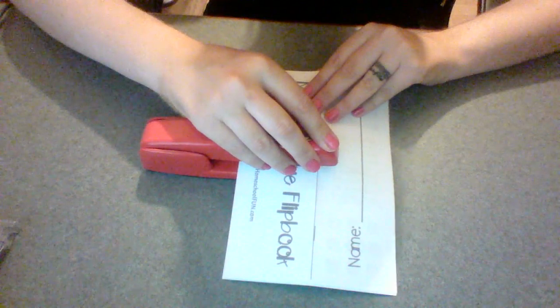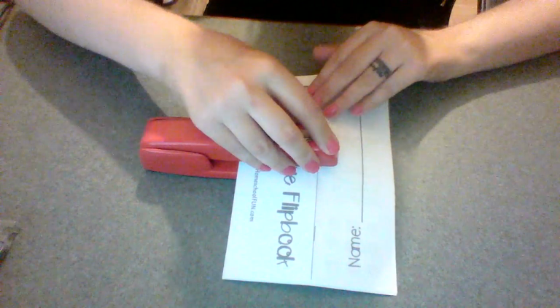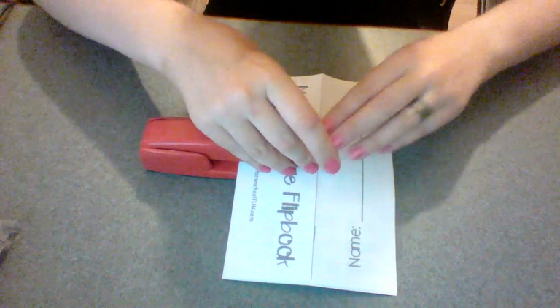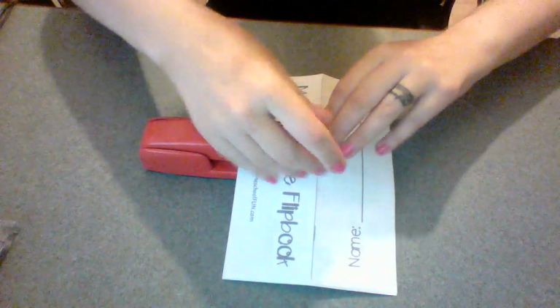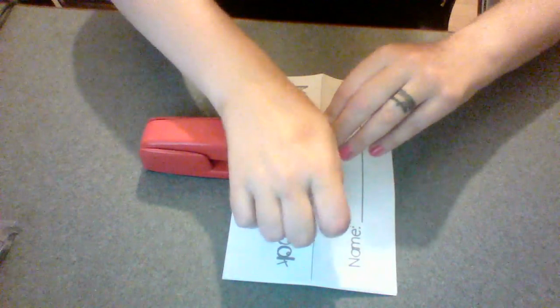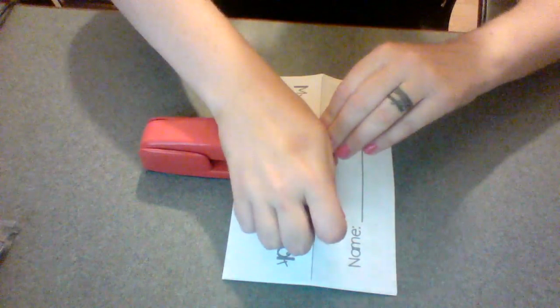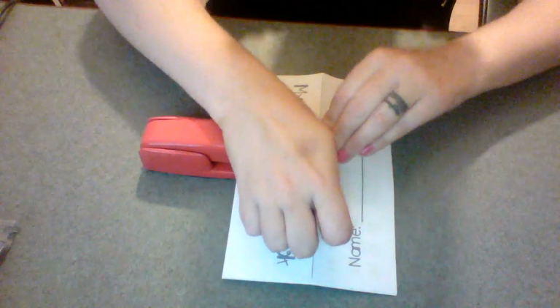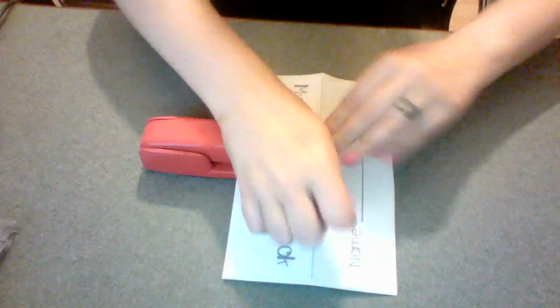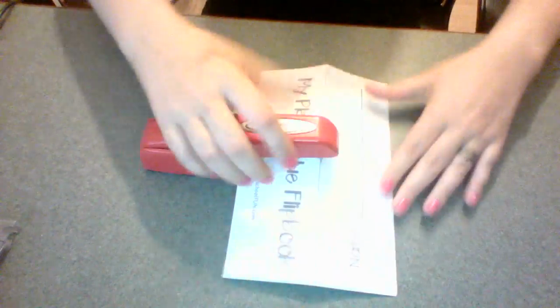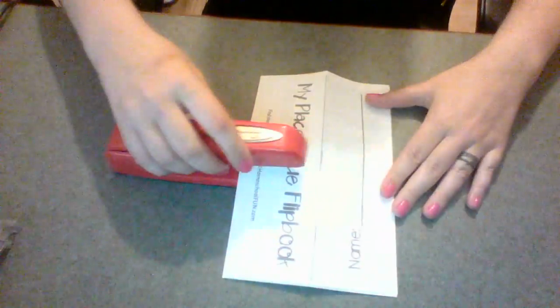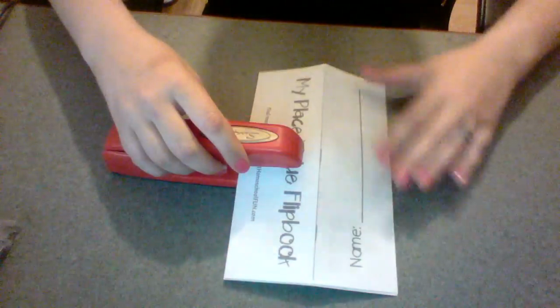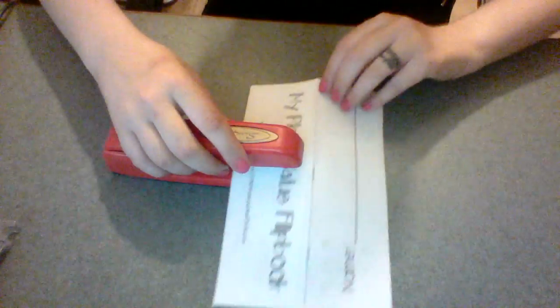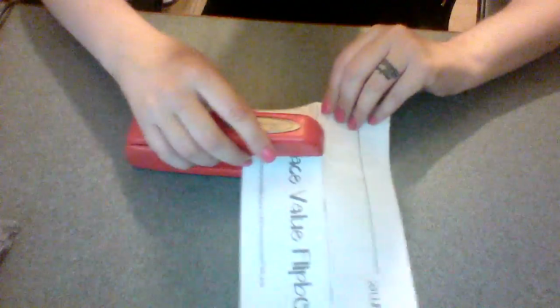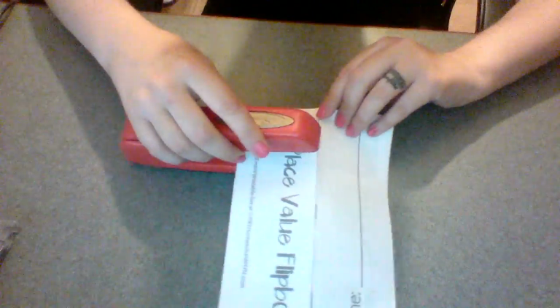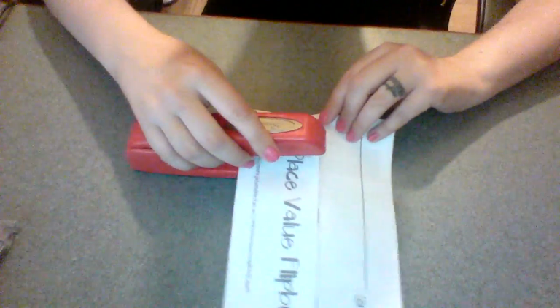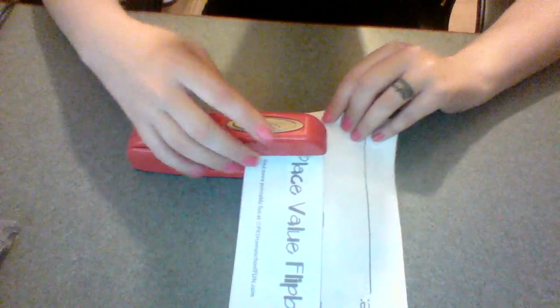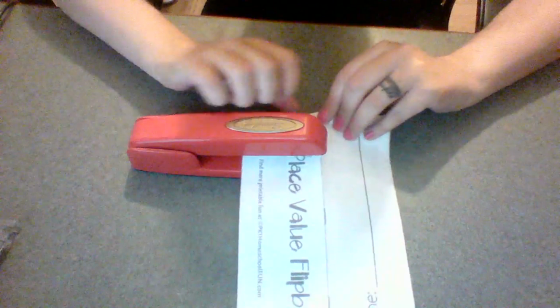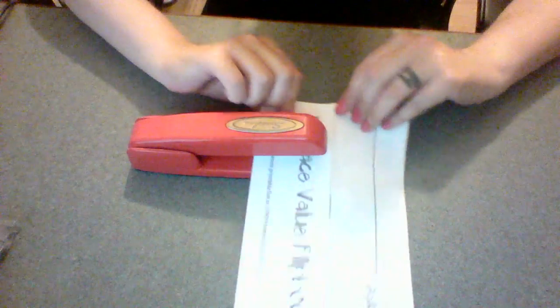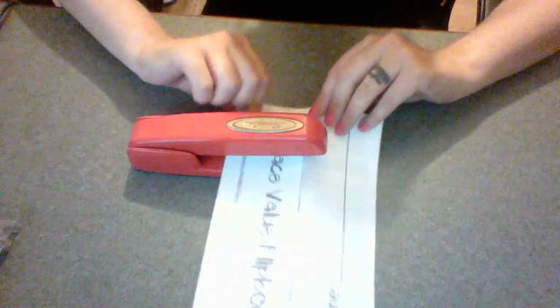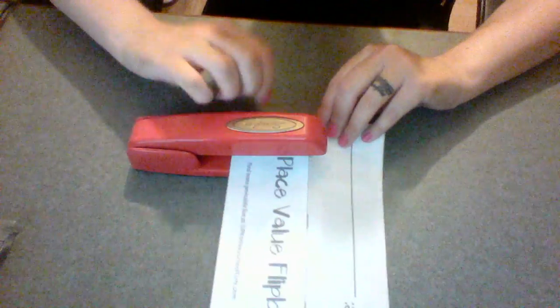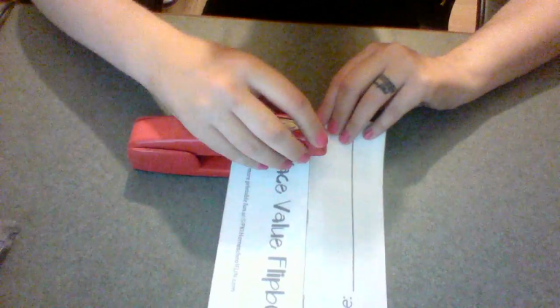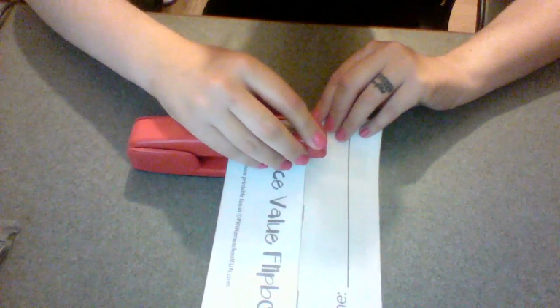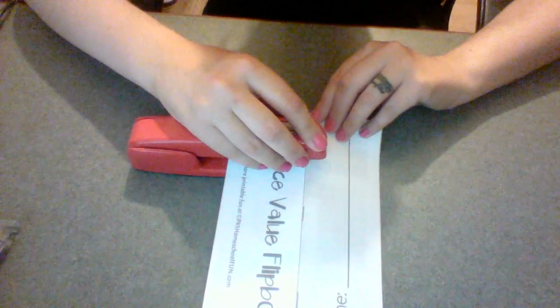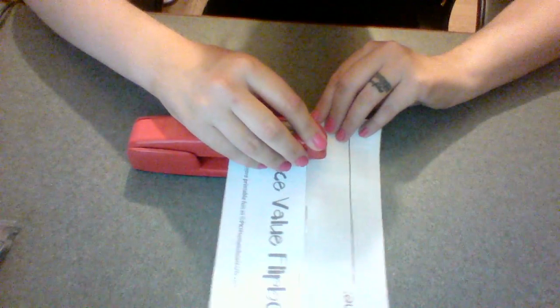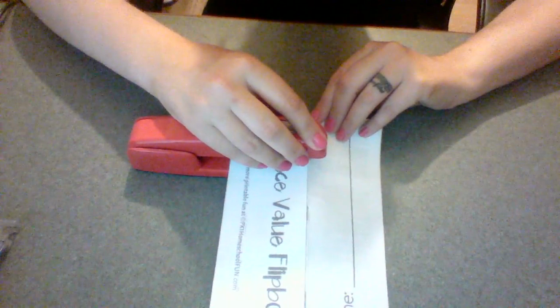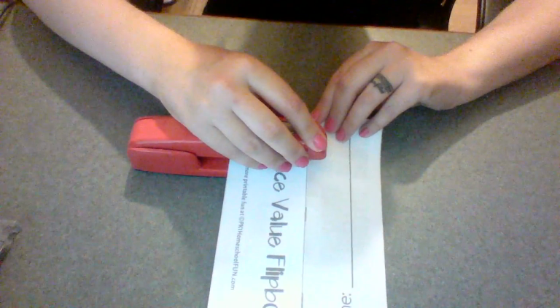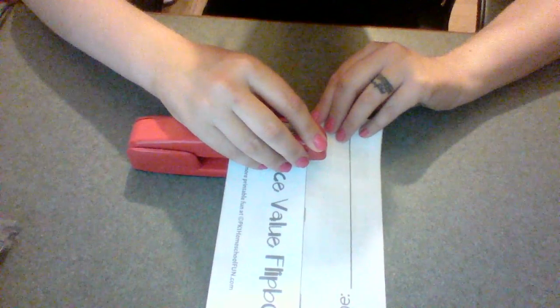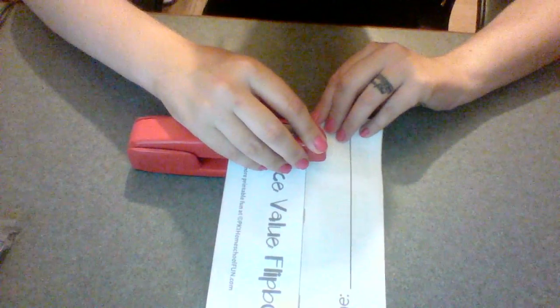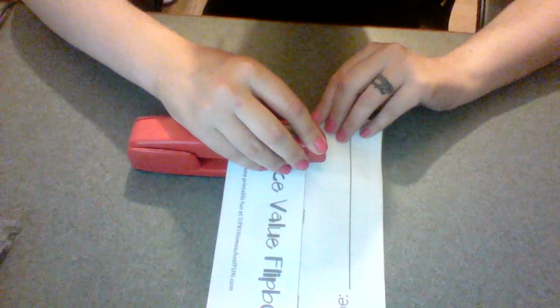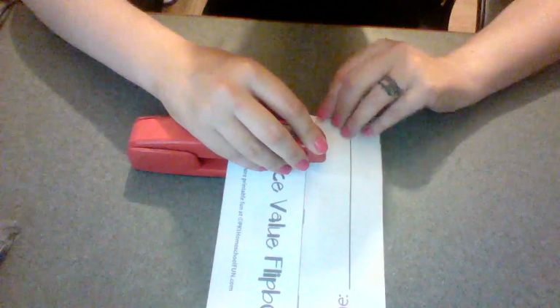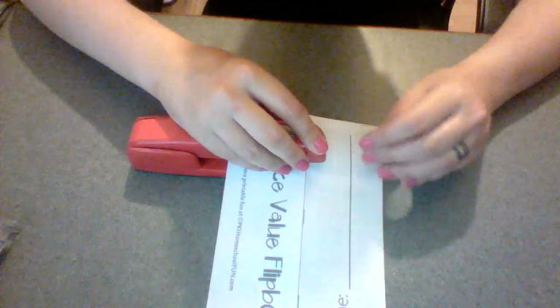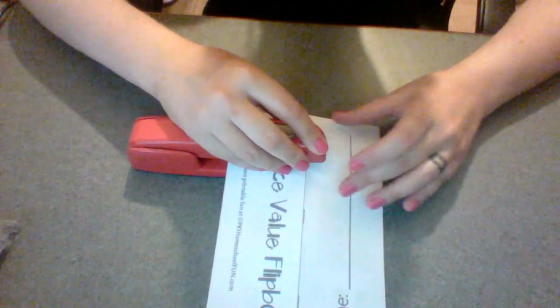I line it up right on my Sharpie line and I get my staple exactly where I want it. Hopefully that helped out somebody who has the same personality as me.